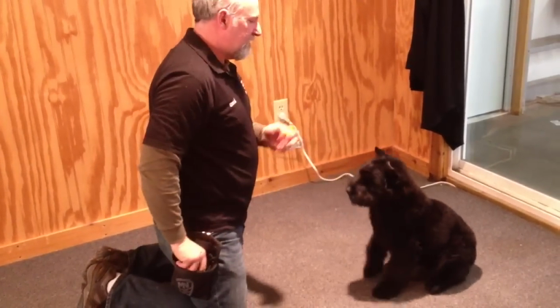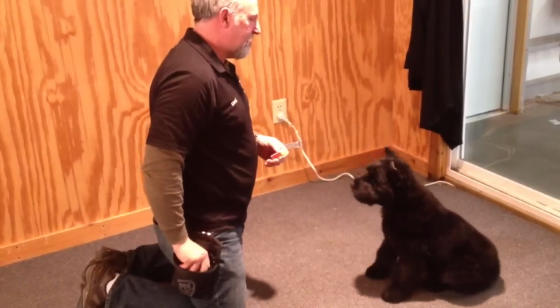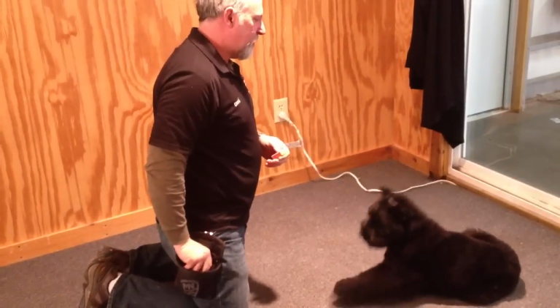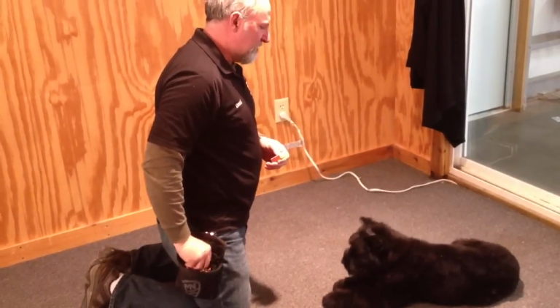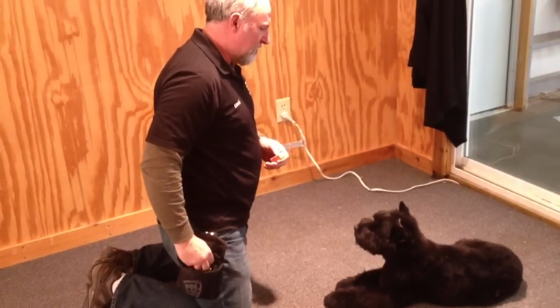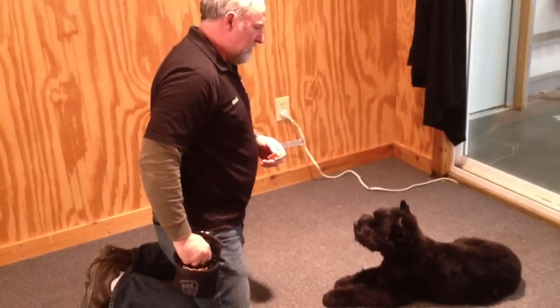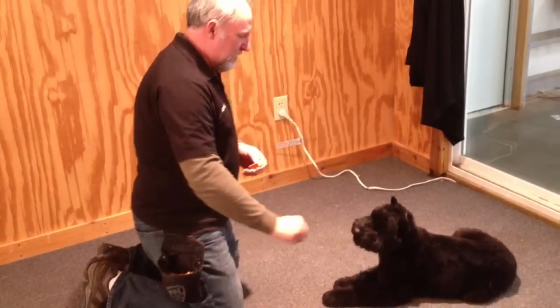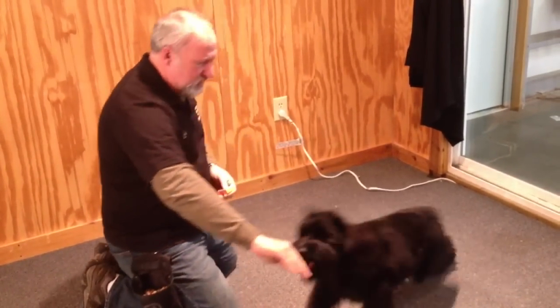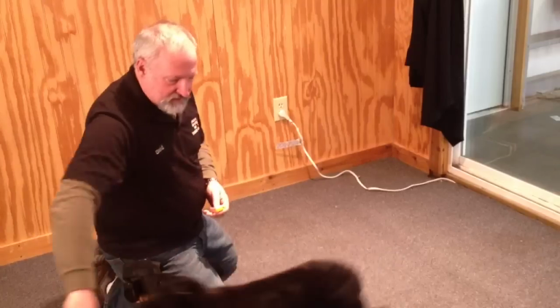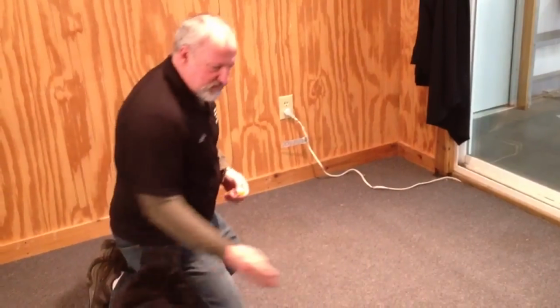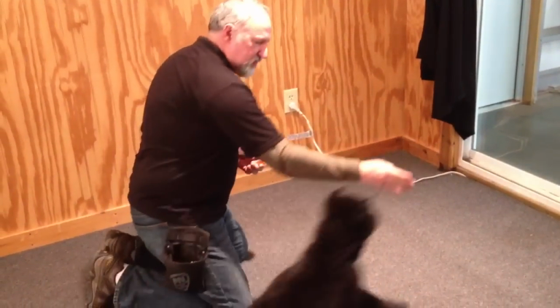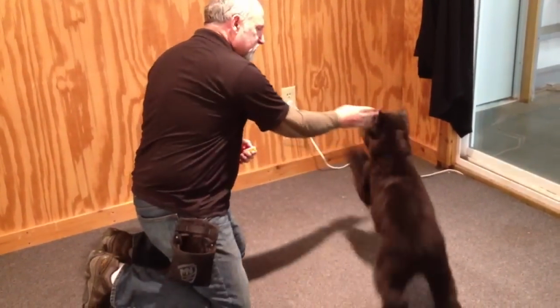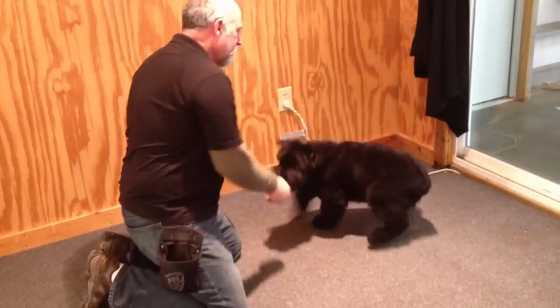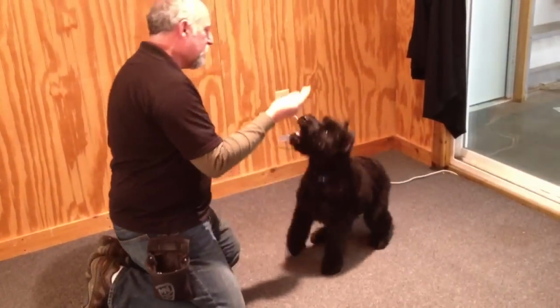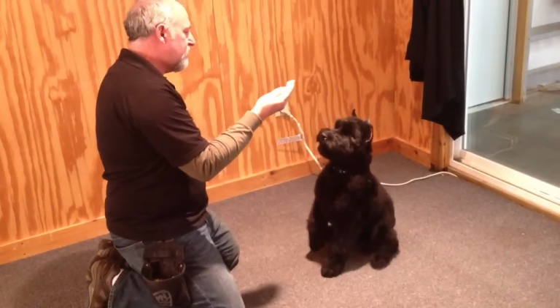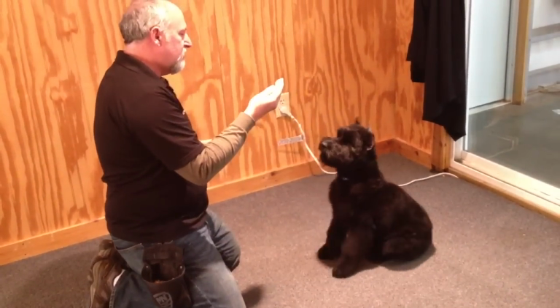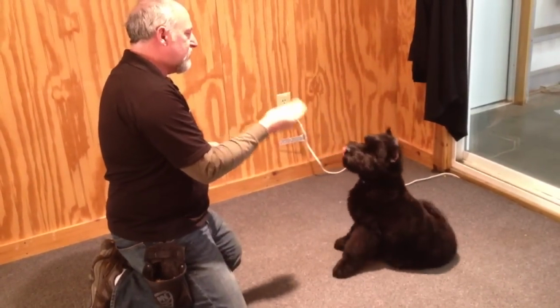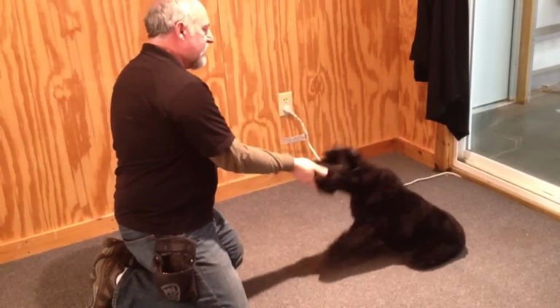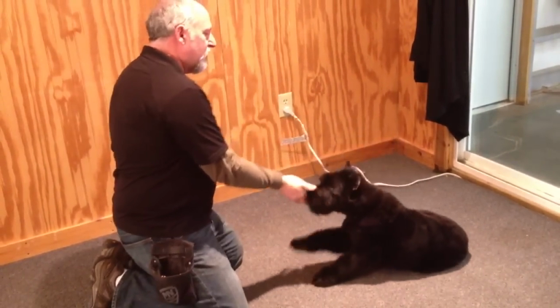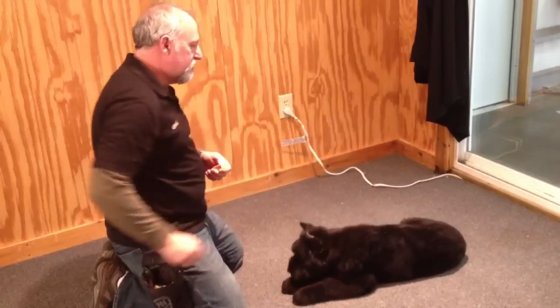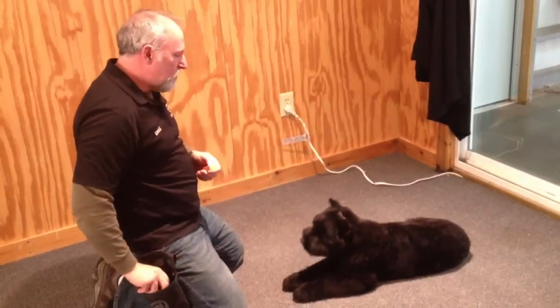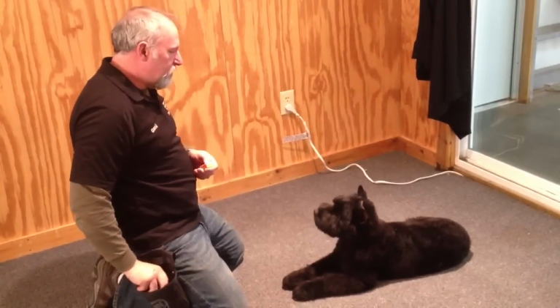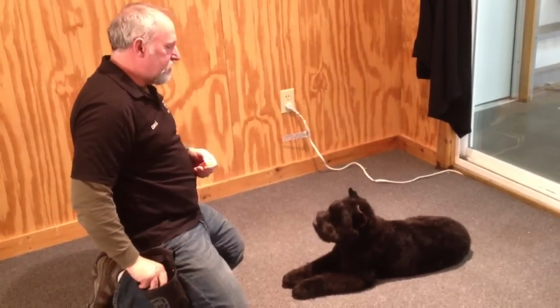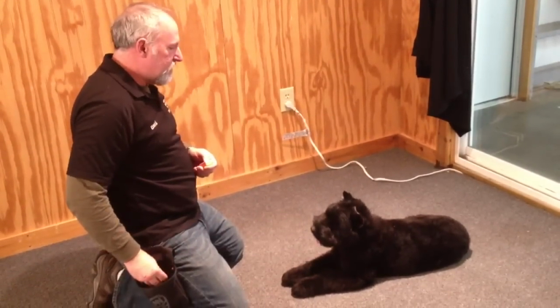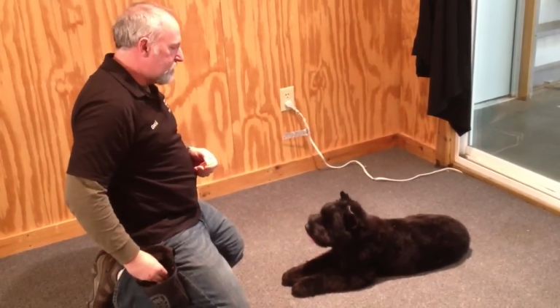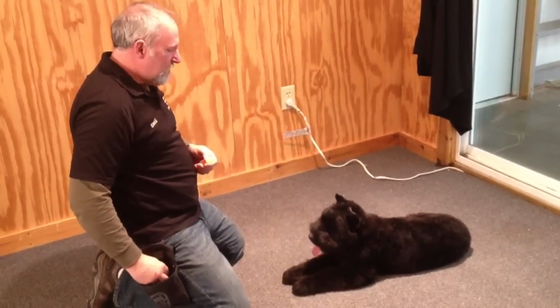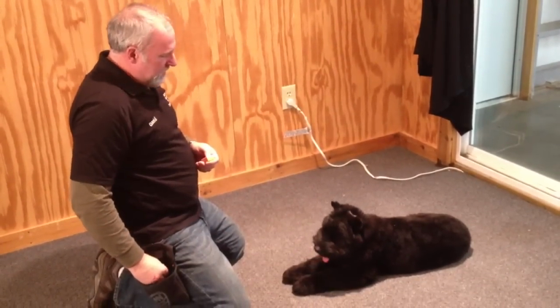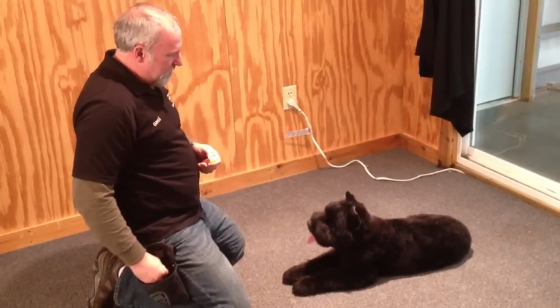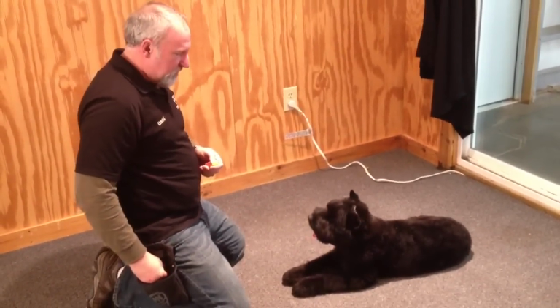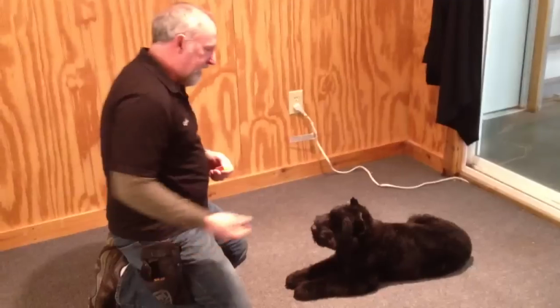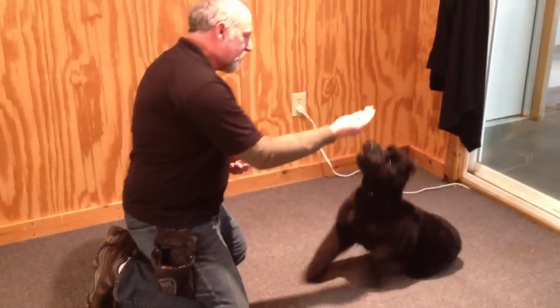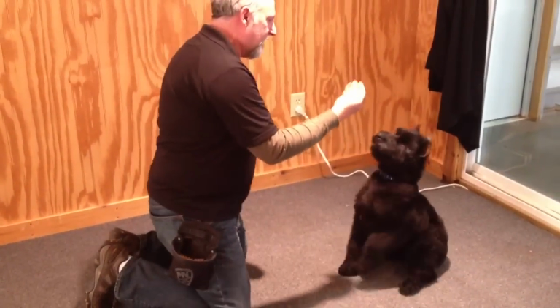Once again, this dog's only four and a half months old — just a baby. The Giant Schnauzers tend to mature a little slower than other breeds, but this dog's got it going on. He's willing to work, he's got a good attitude, and he's been handled his whole life.